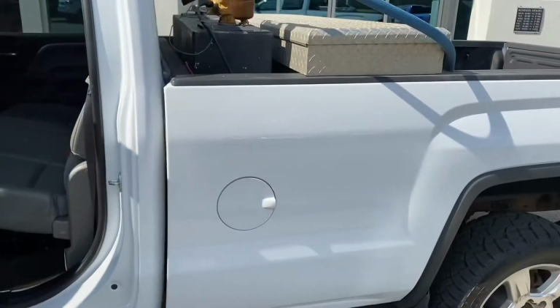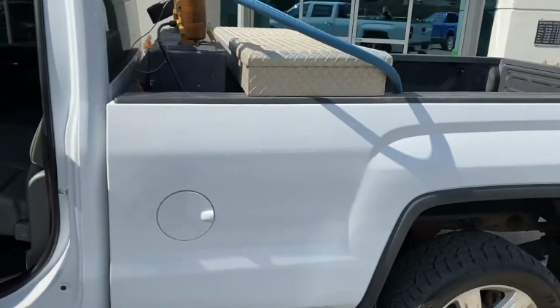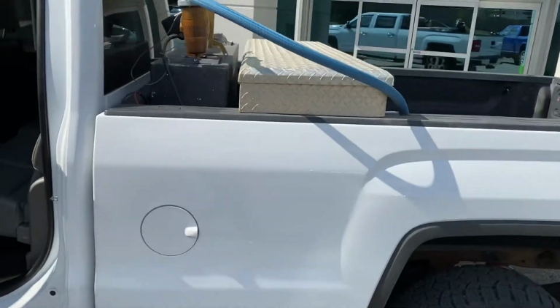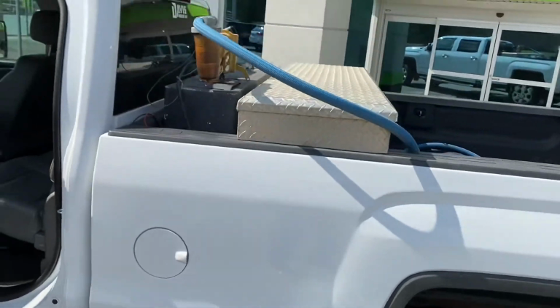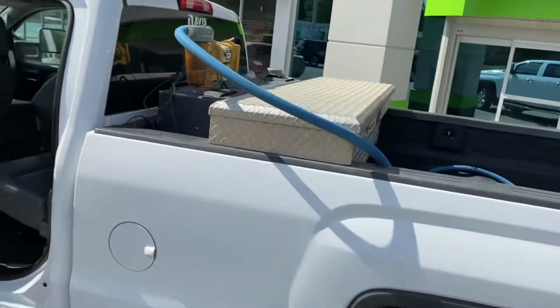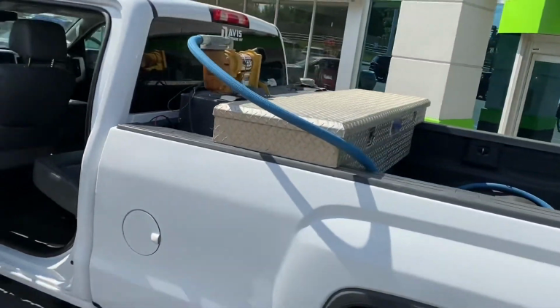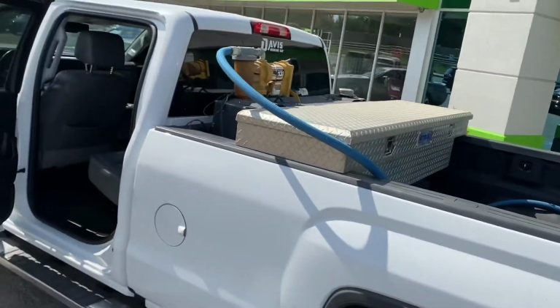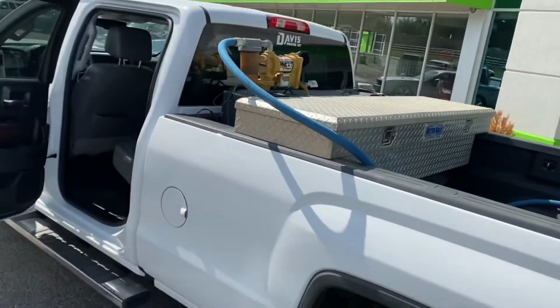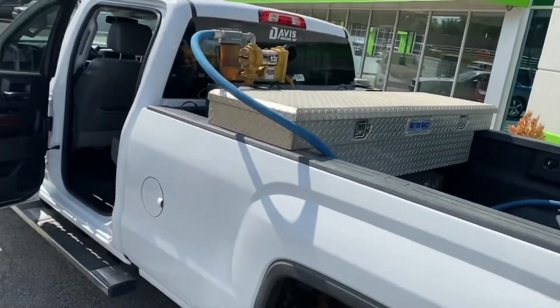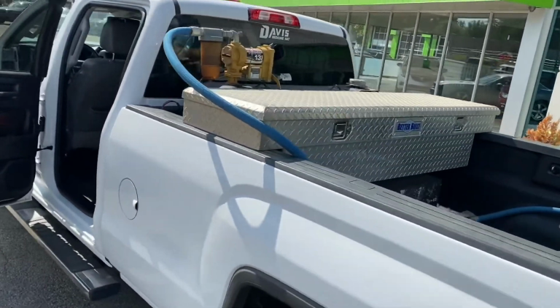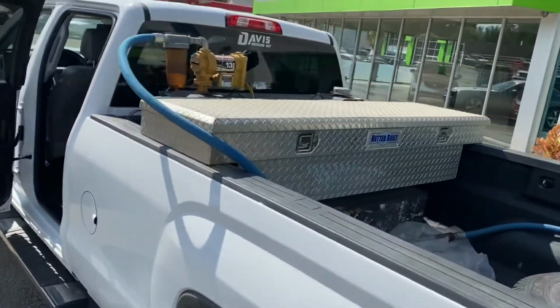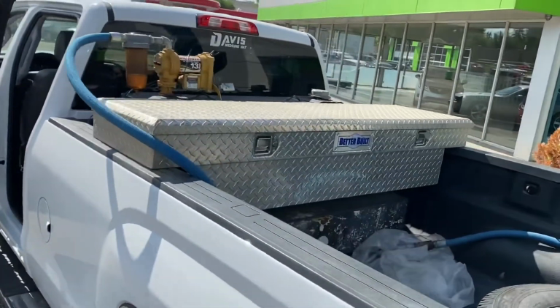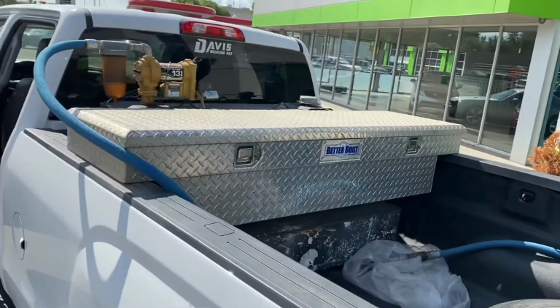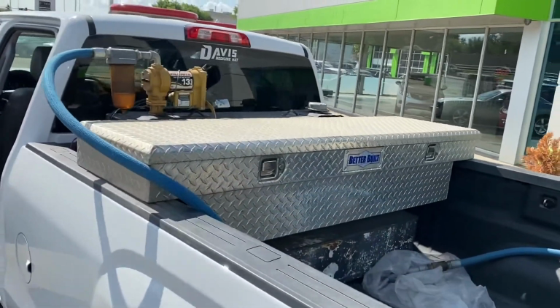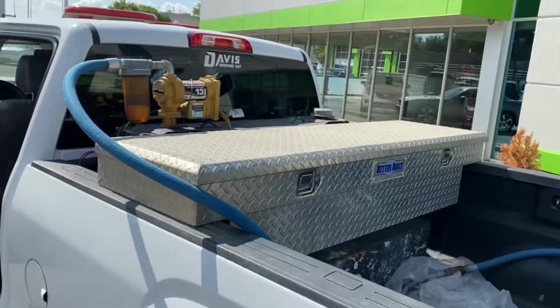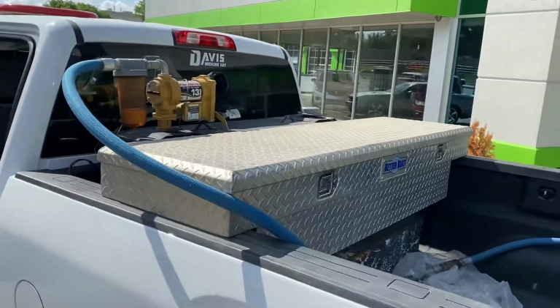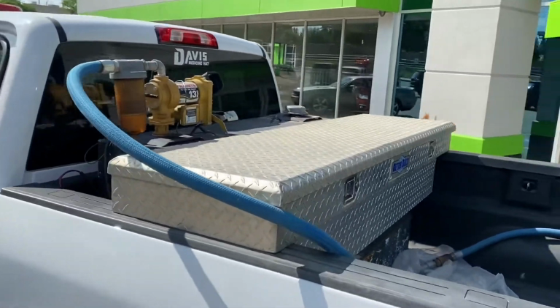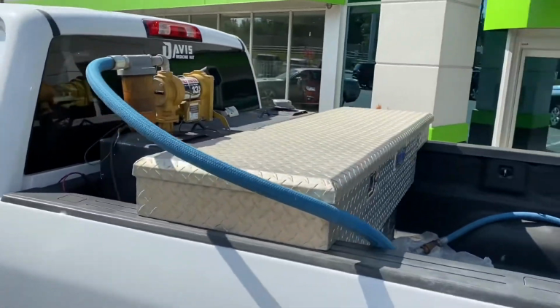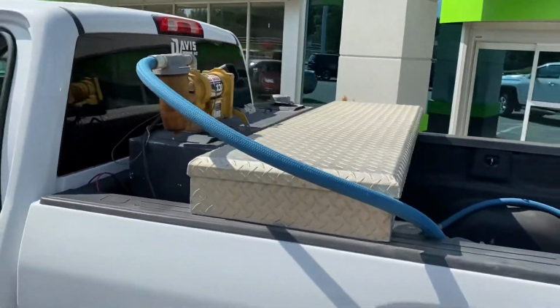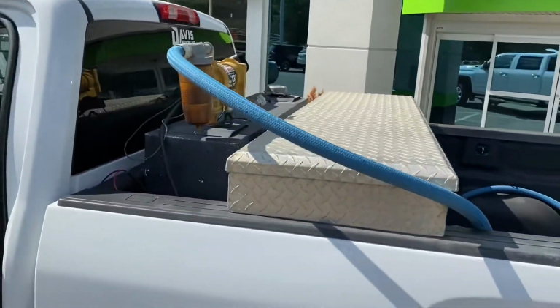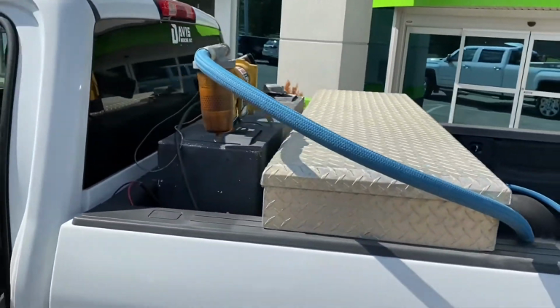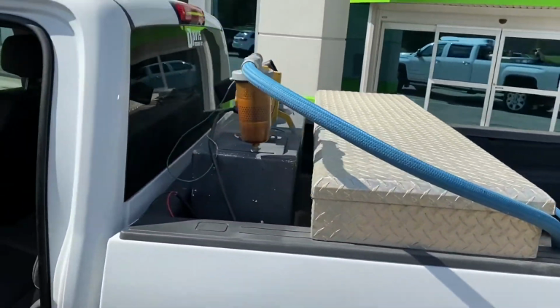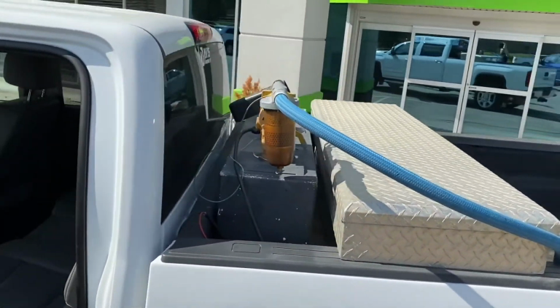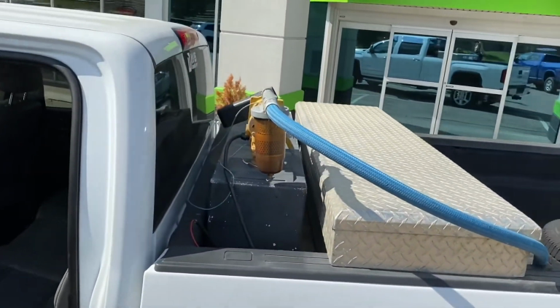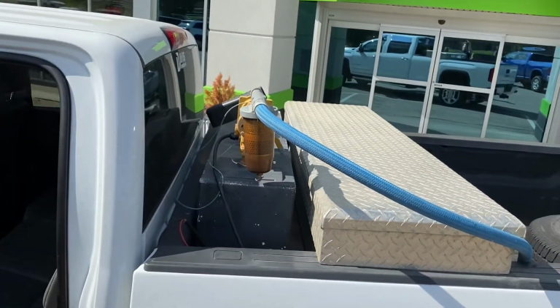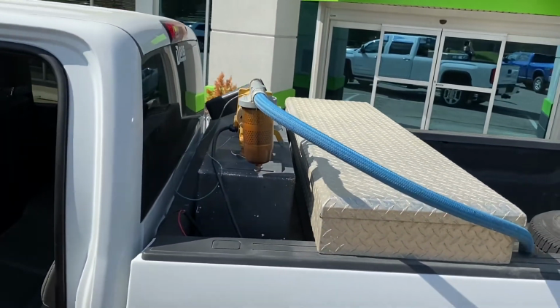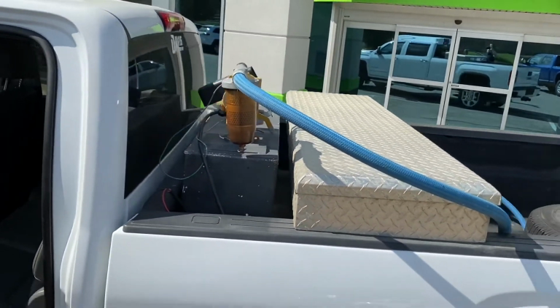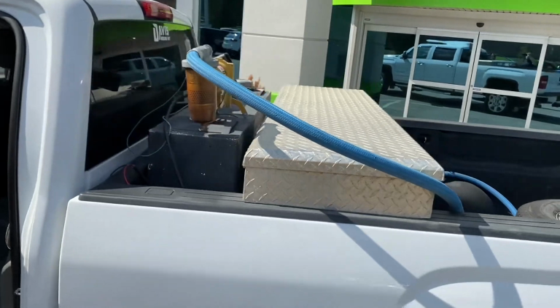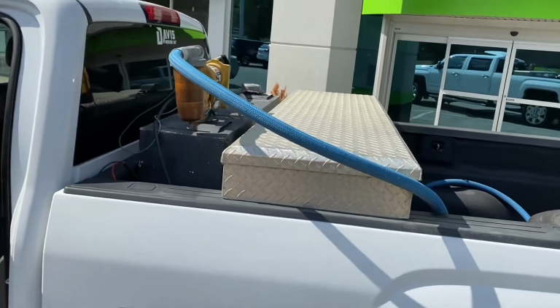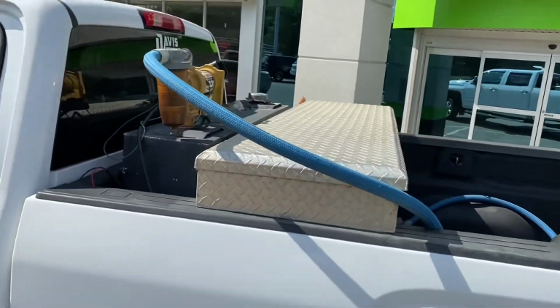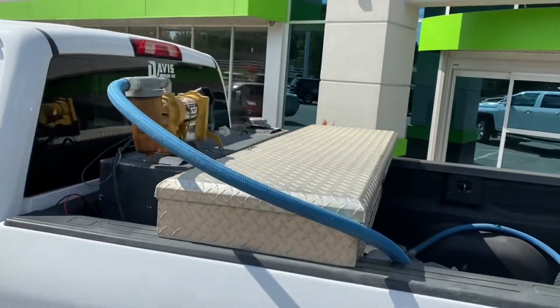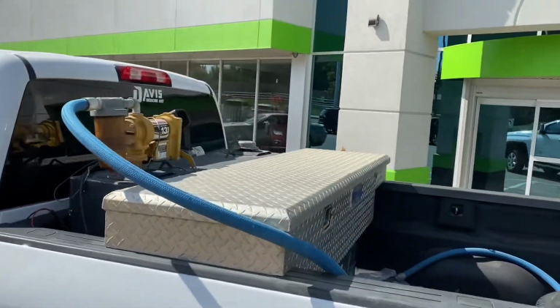Coming around to the back of the truck, this truck is ready to go. Full toolbox and slip tank combo back here, ready for whatever you may need — any kind of work trips, anywhere you need to go, this truck will take you.